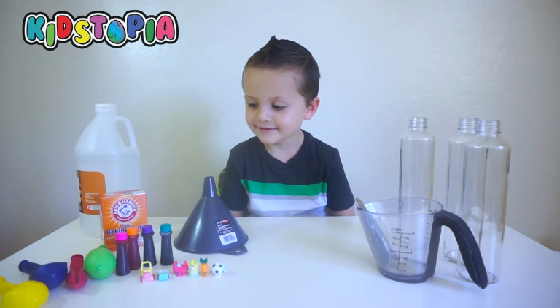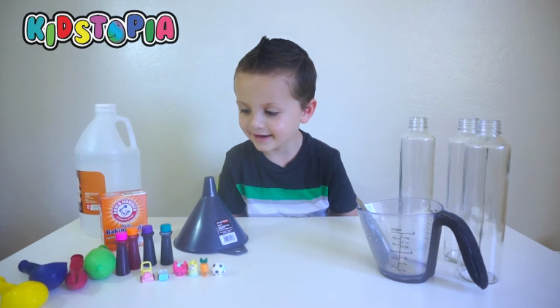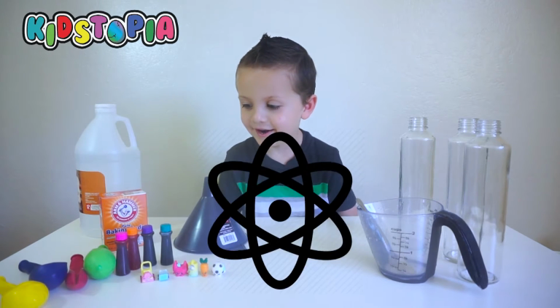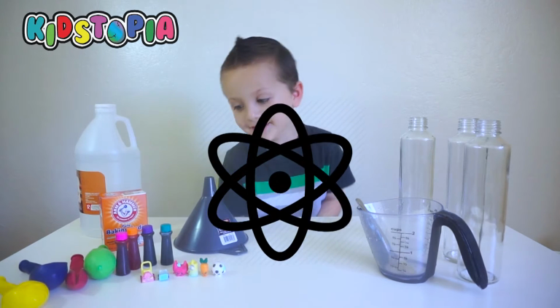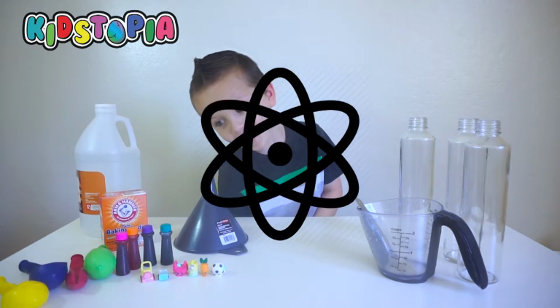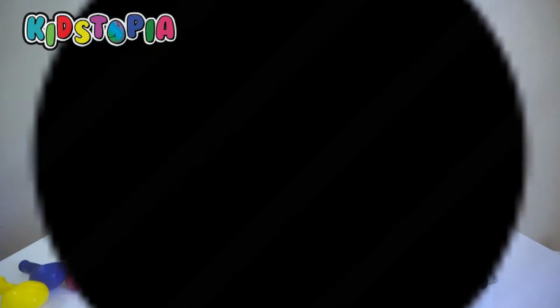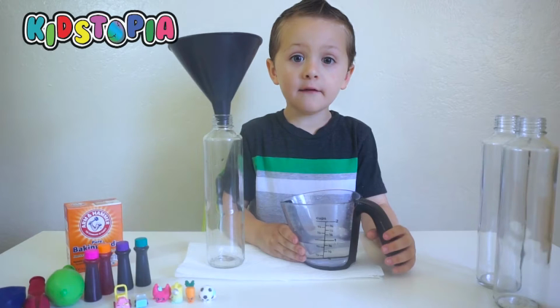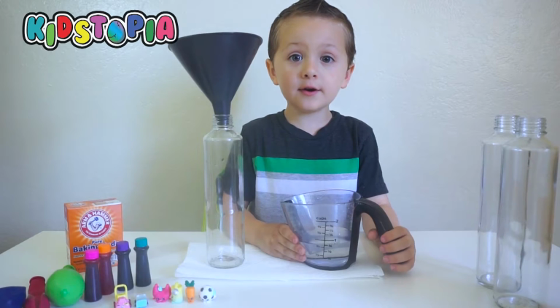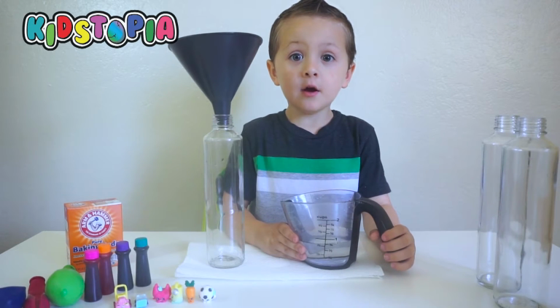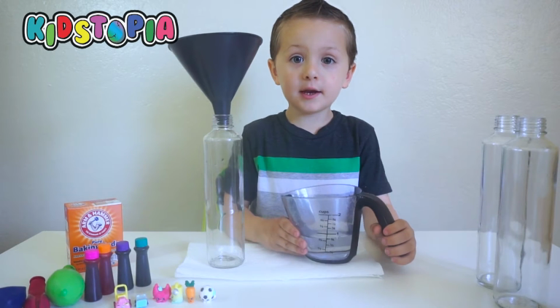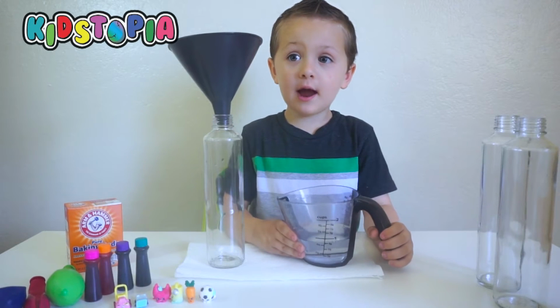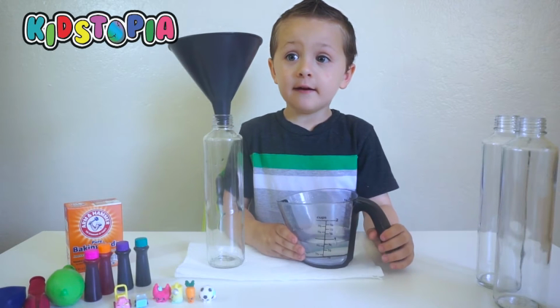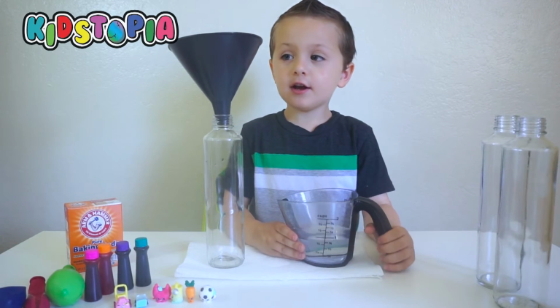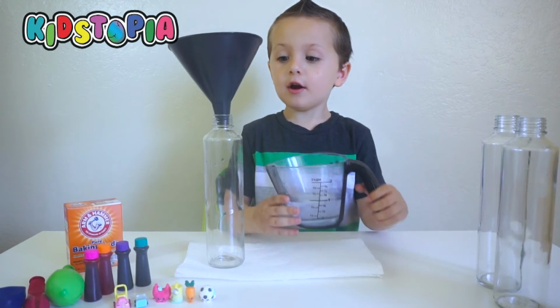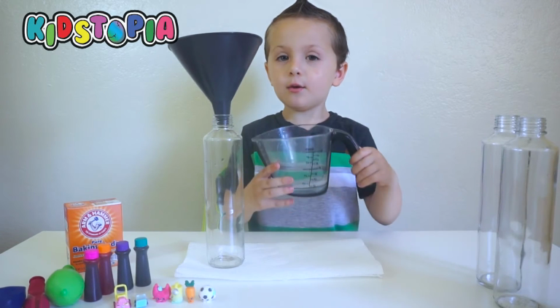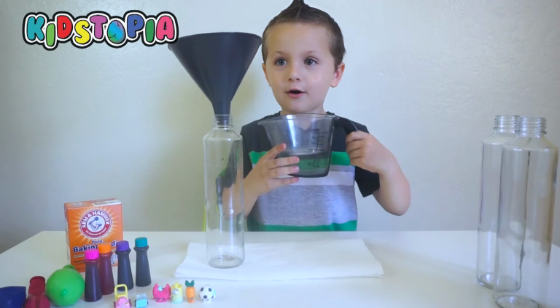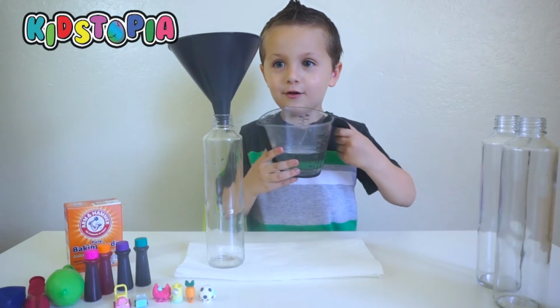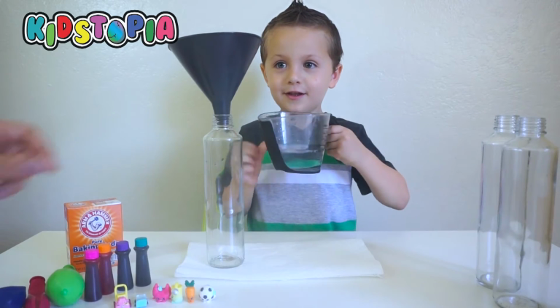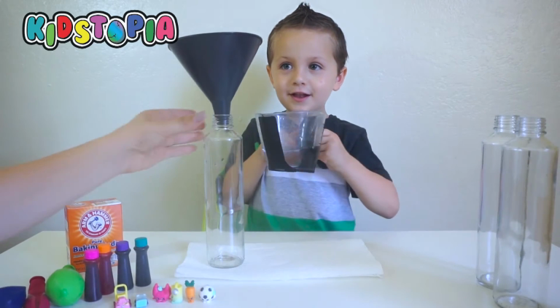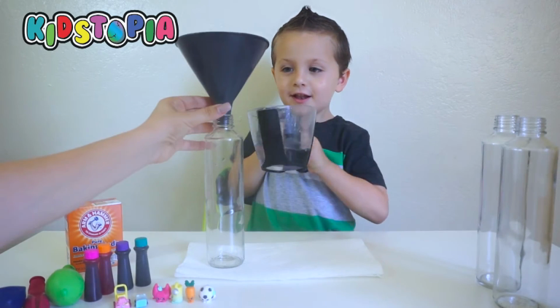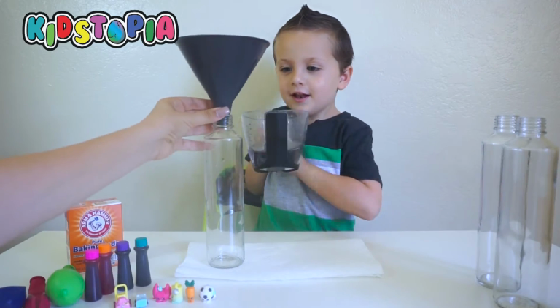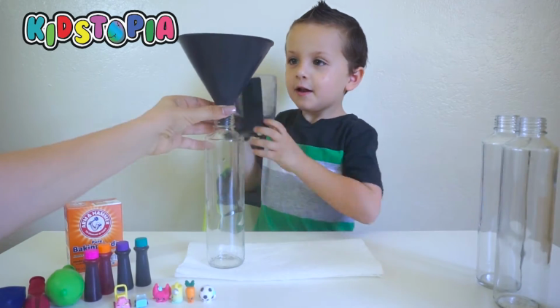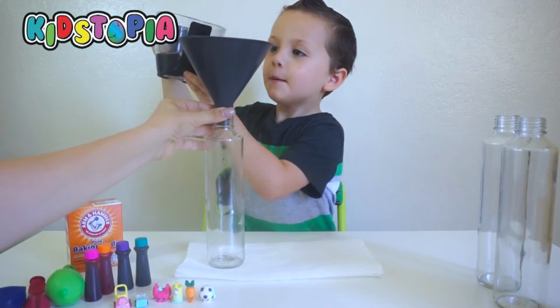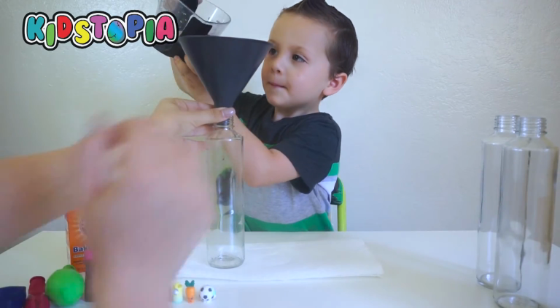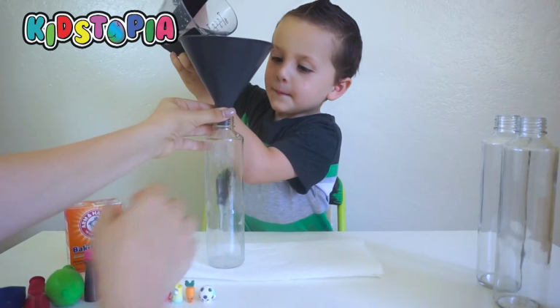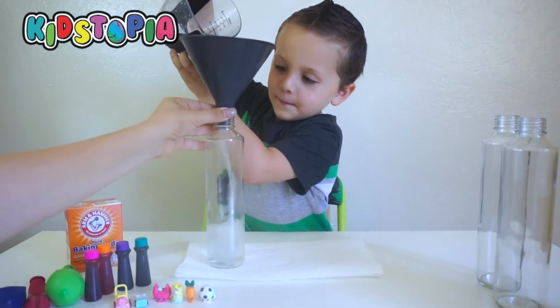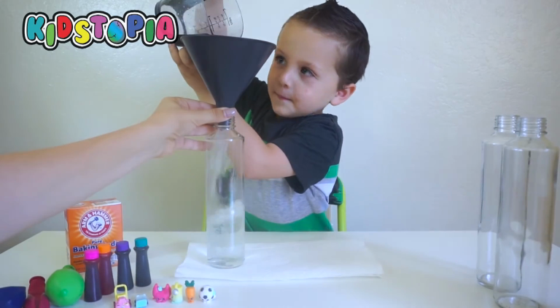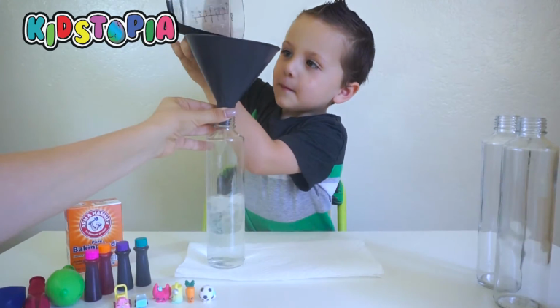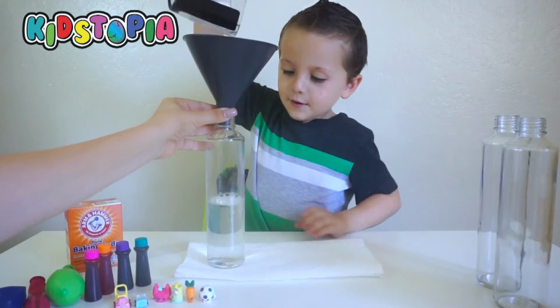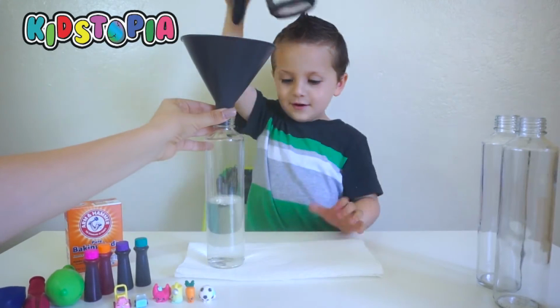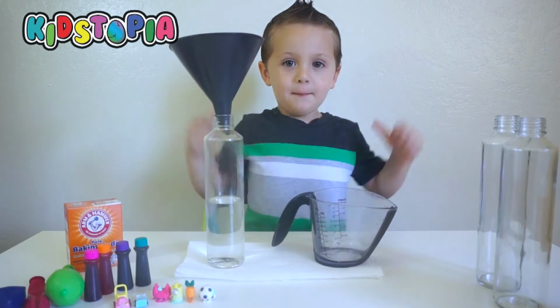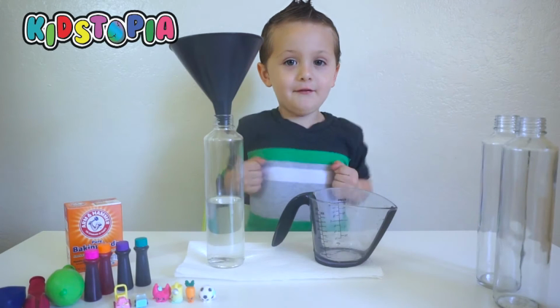Are you excited? Yeah! Okay! First, we have to add vinegar and bubble up. Okay! Perfect!